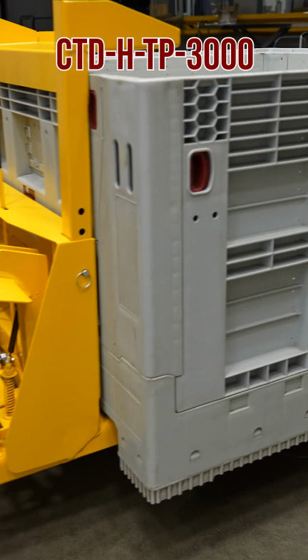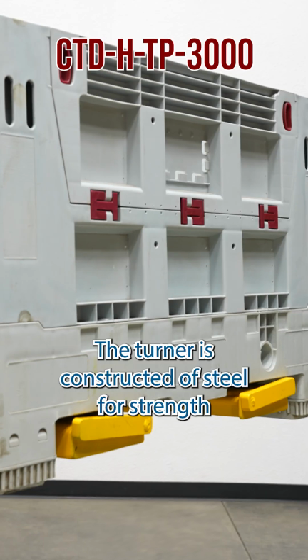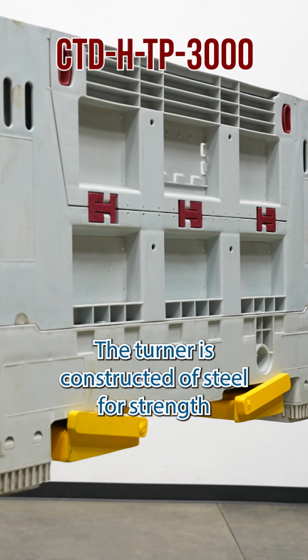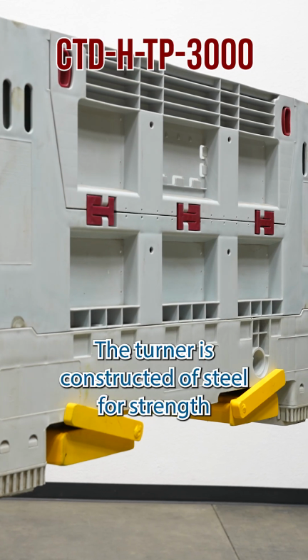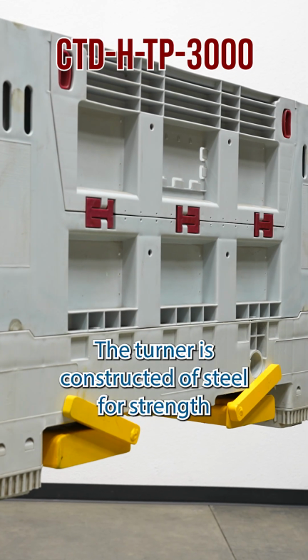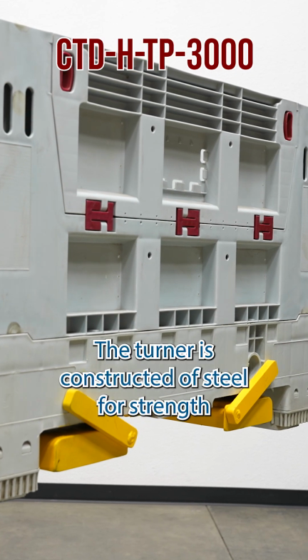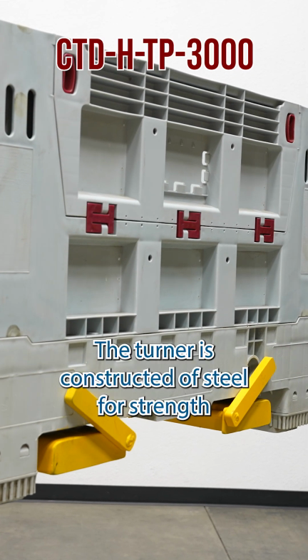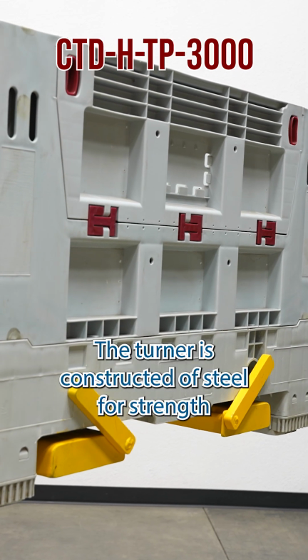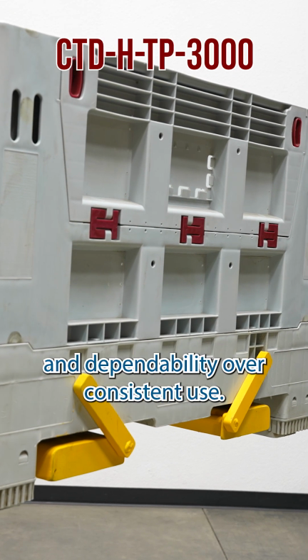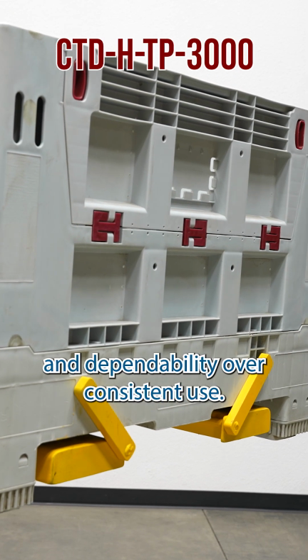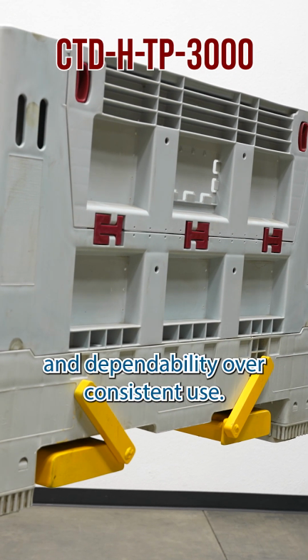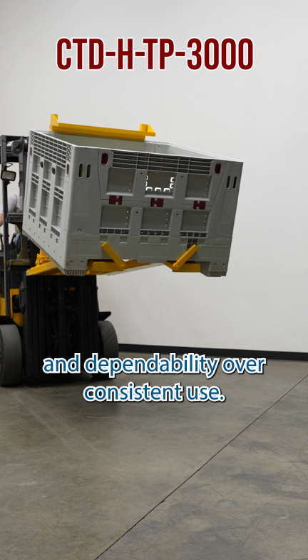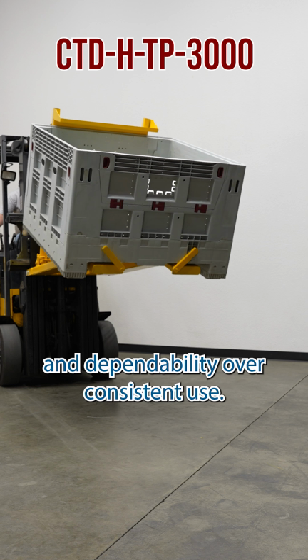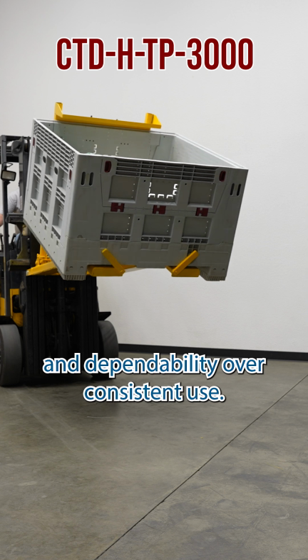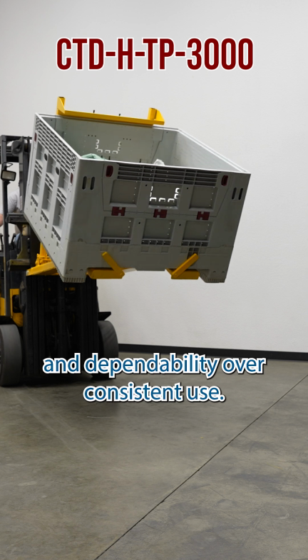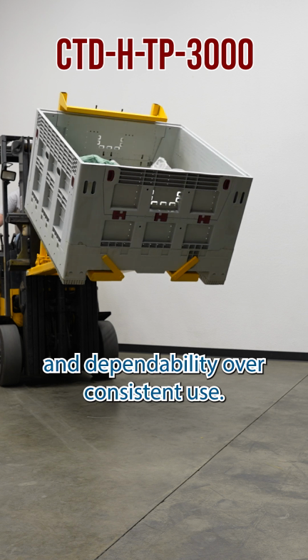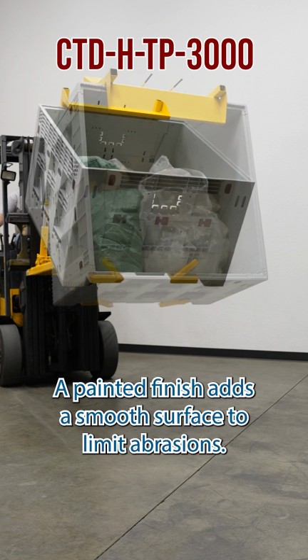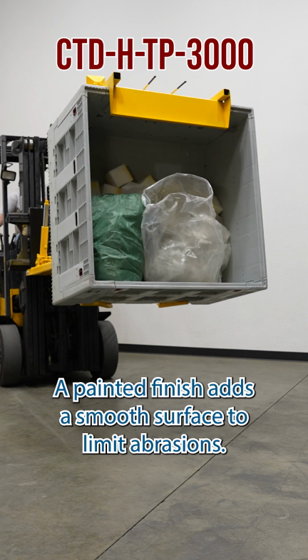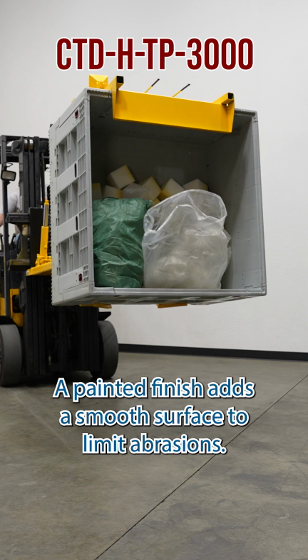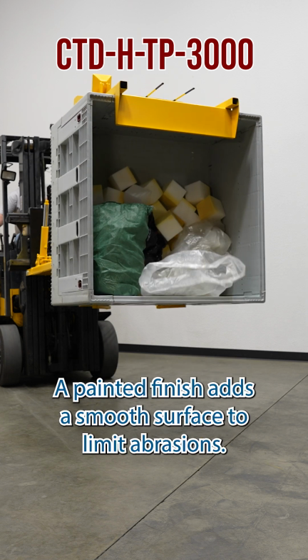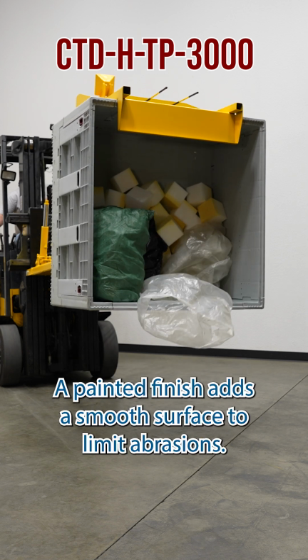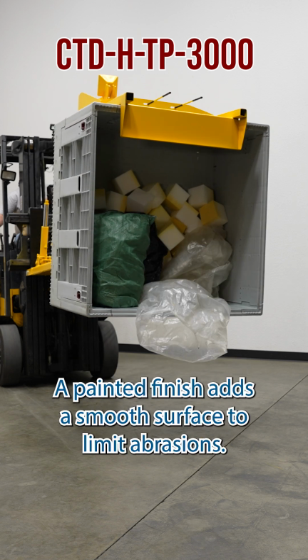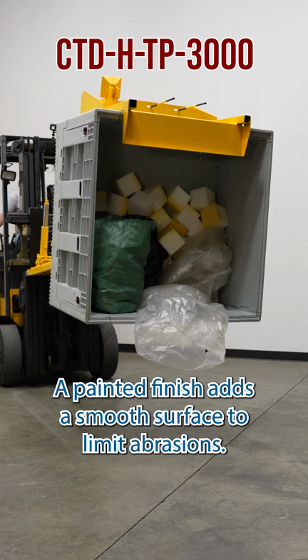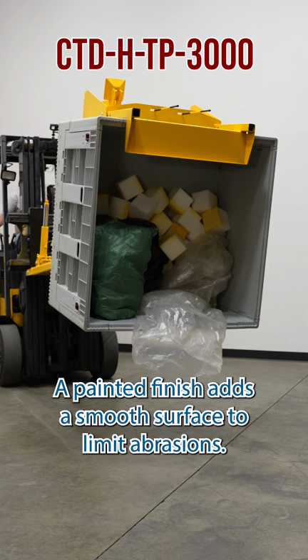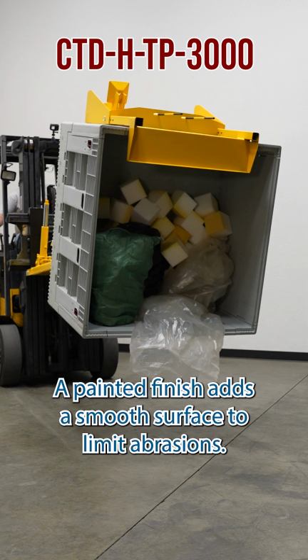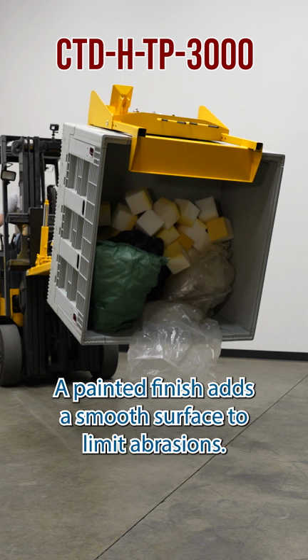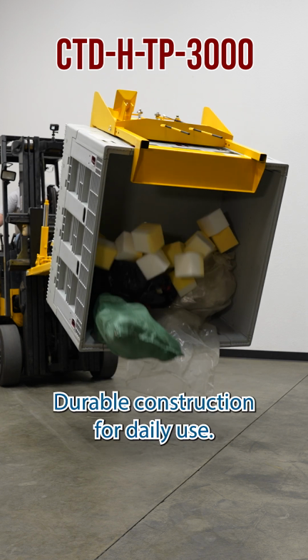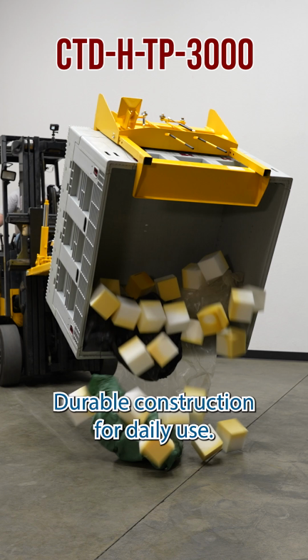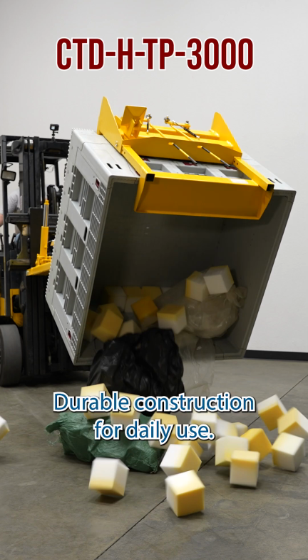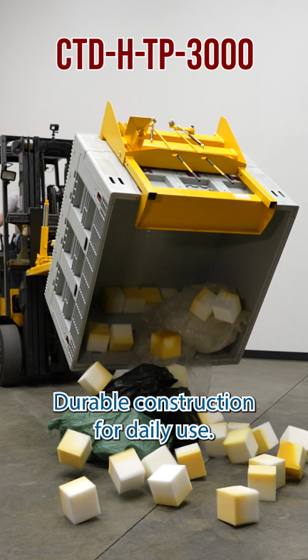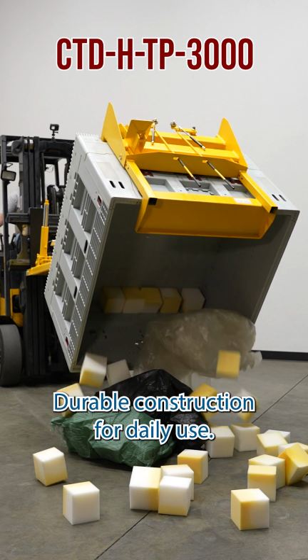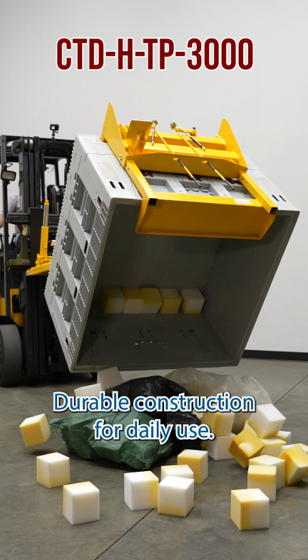The churner is constructed of steel for strength and dependability over consistent use. The painted finish adds a smooth surface to limit abrasions. Durable construction for daily use.